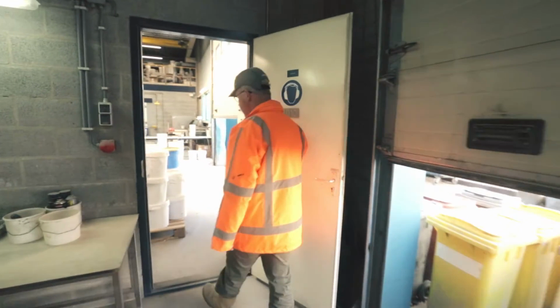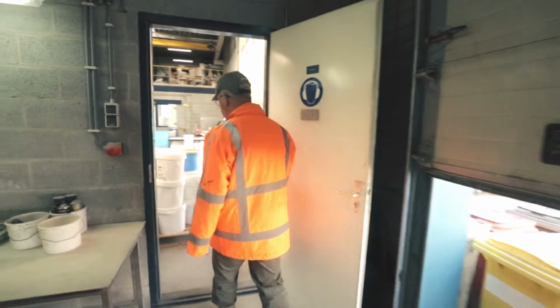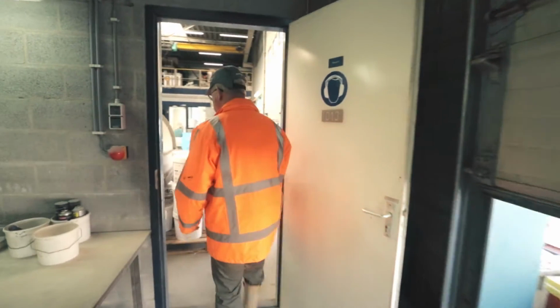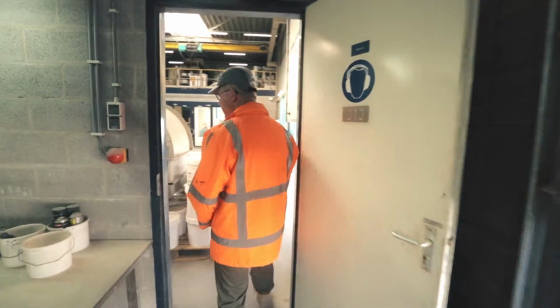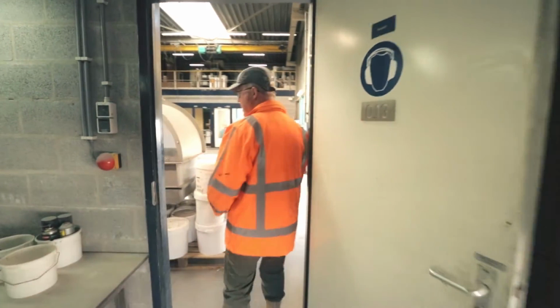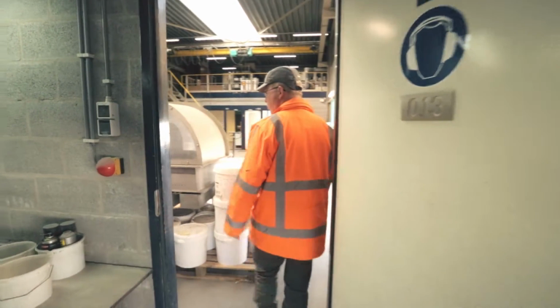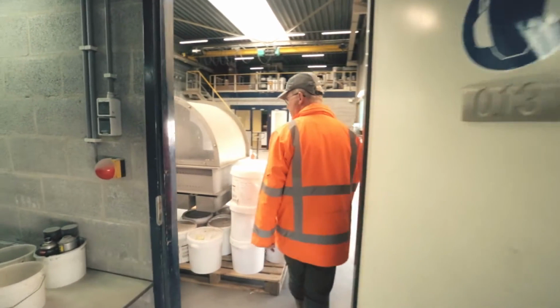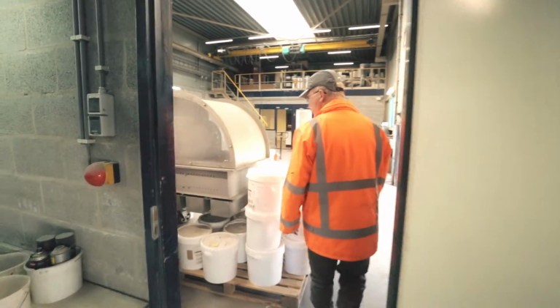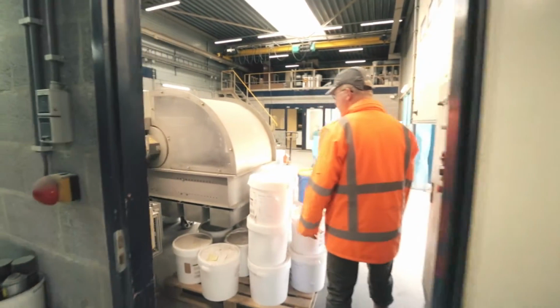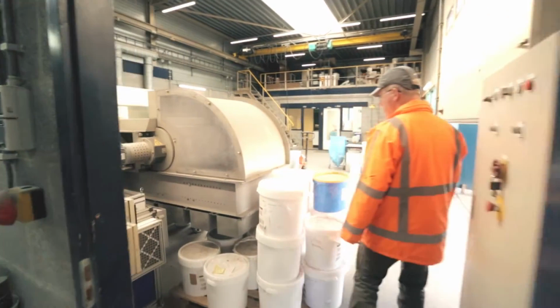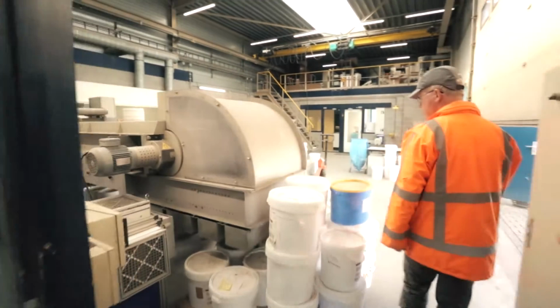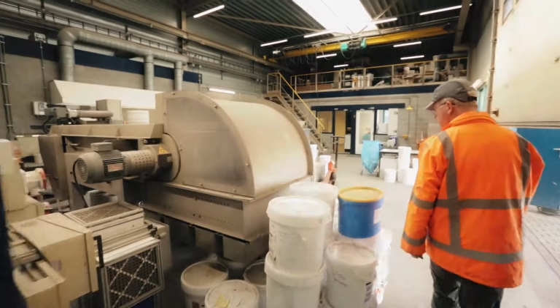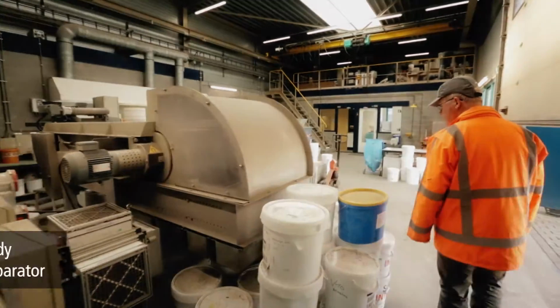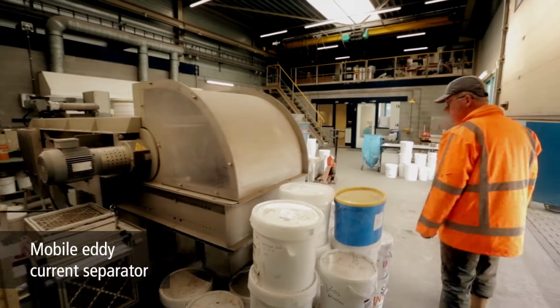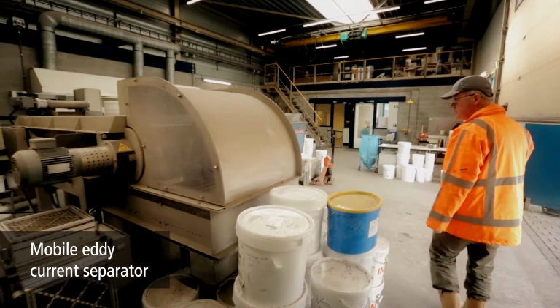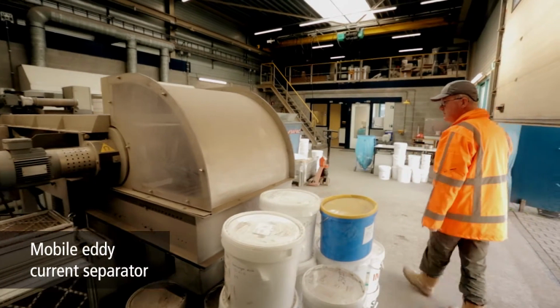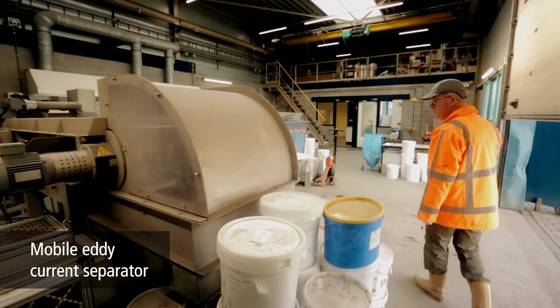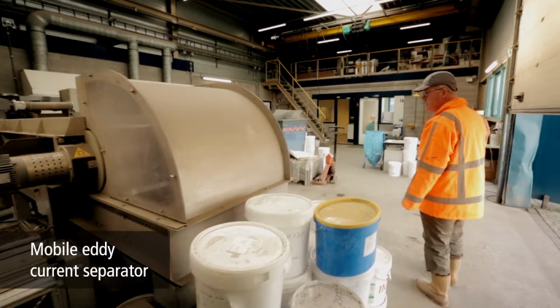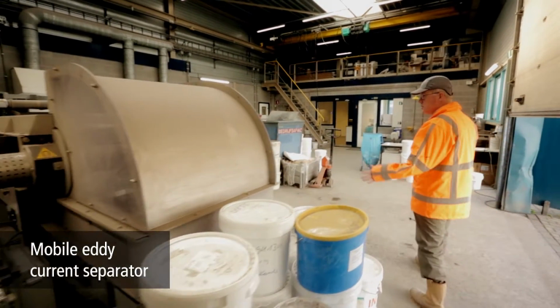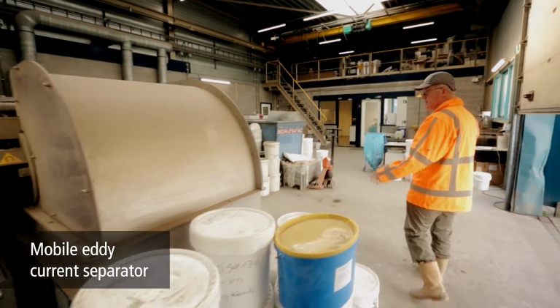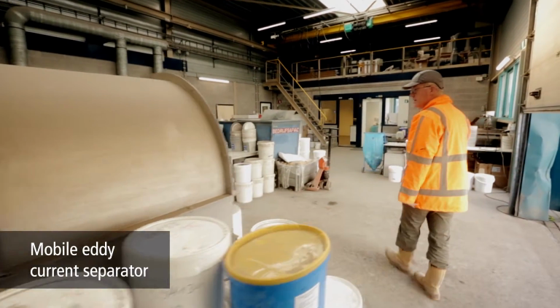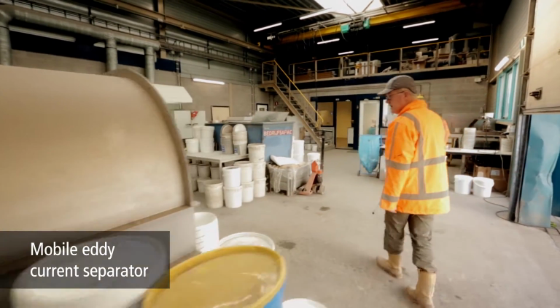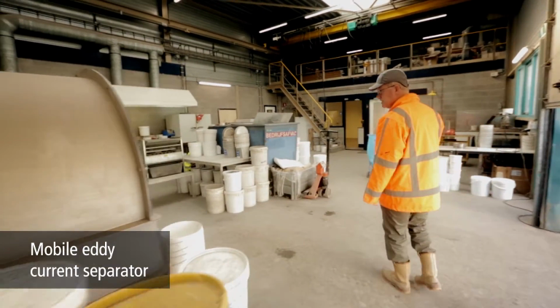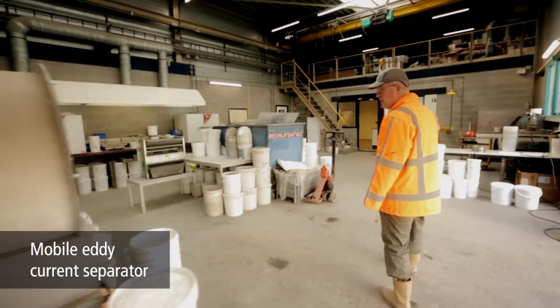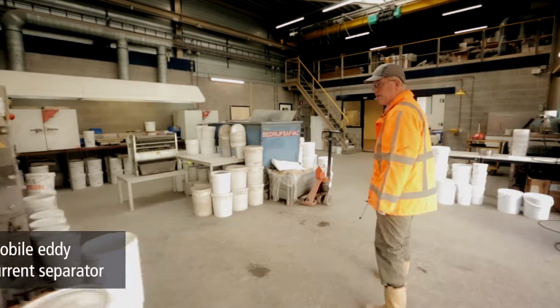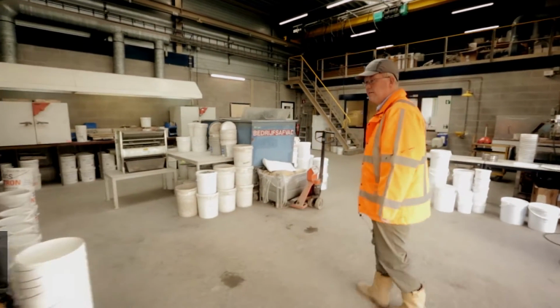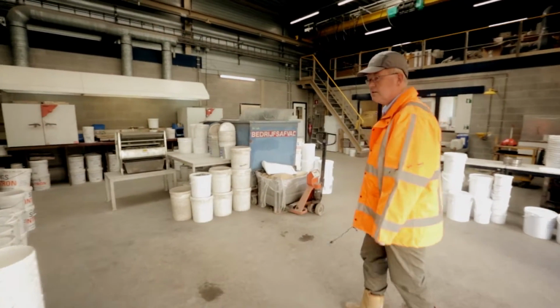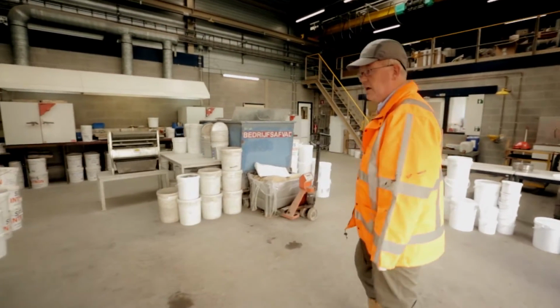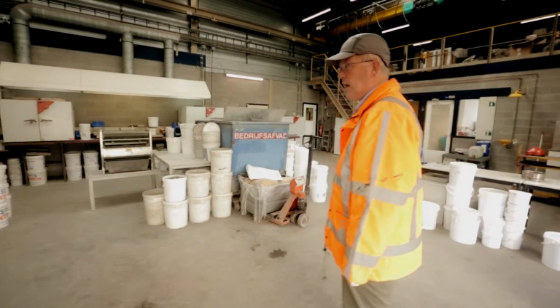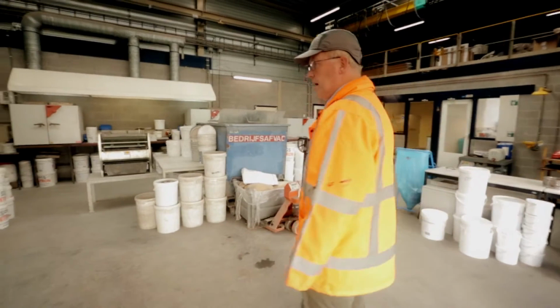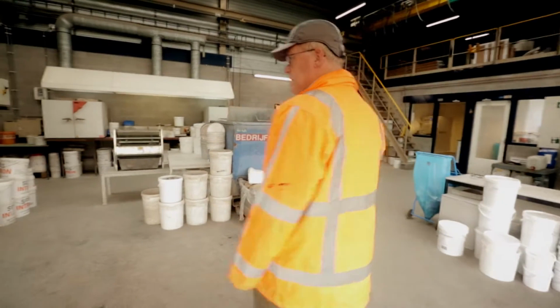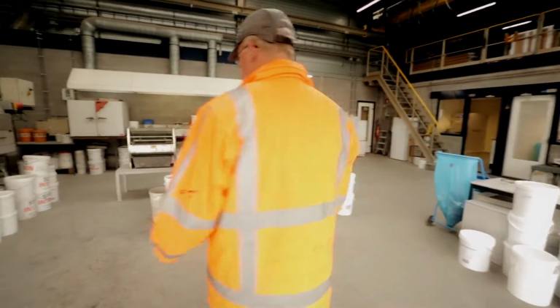Following this, we remove the metals from the ash with a mobile eddy current separator, which you see here. The entire procedure is a simulation of the treatment processes carried out in our facility.